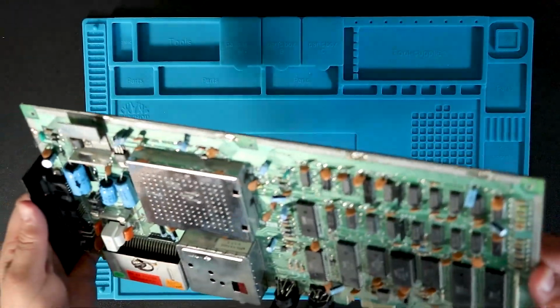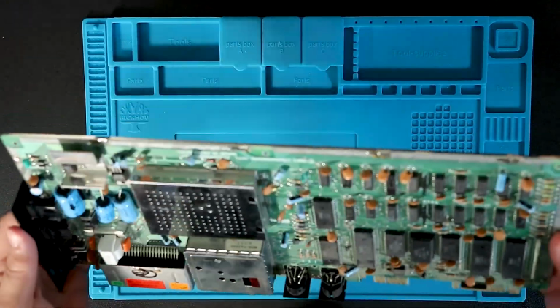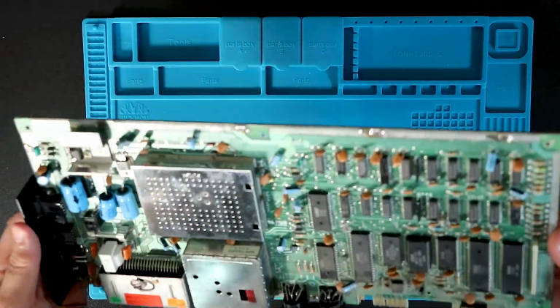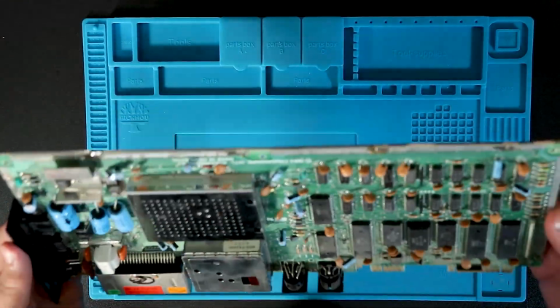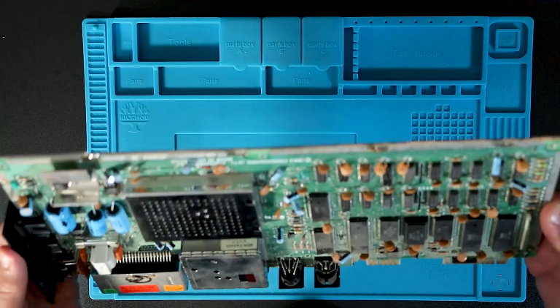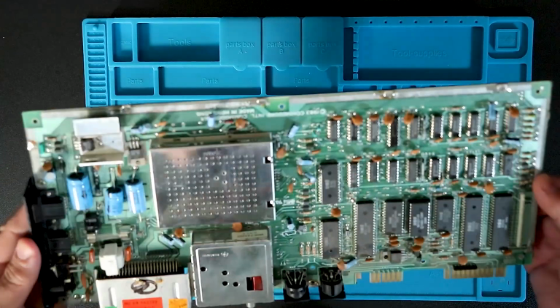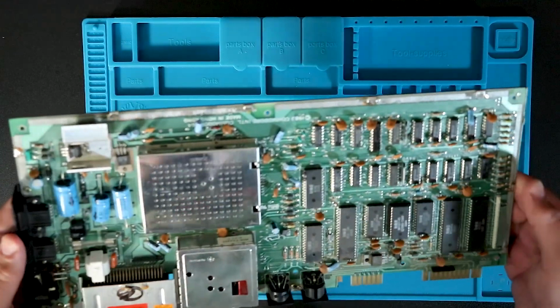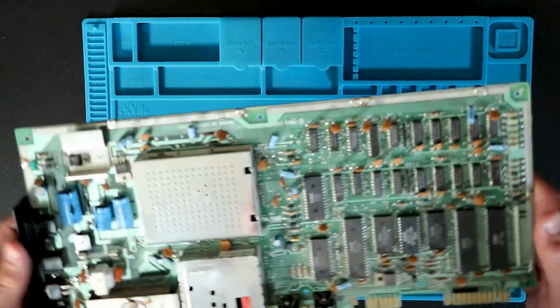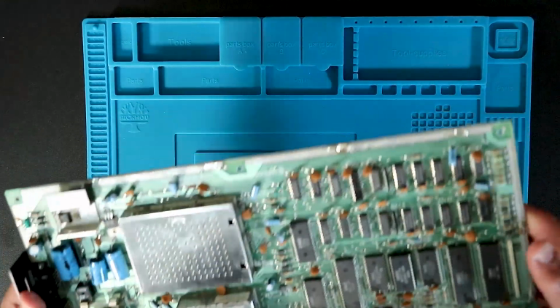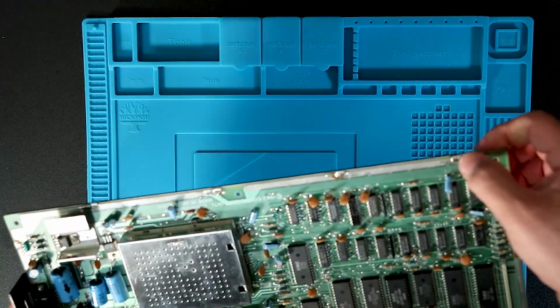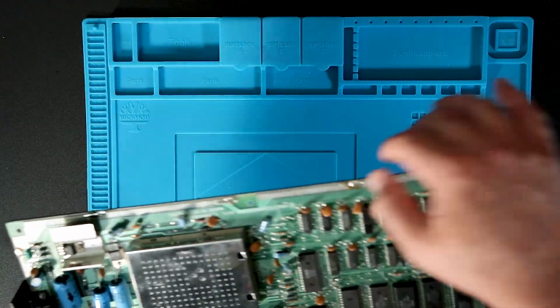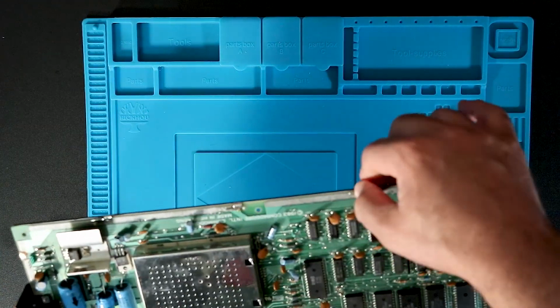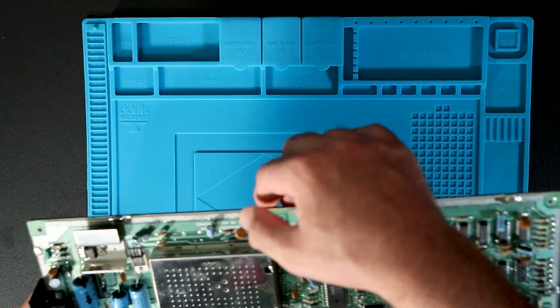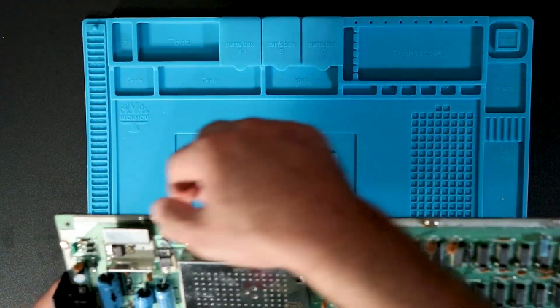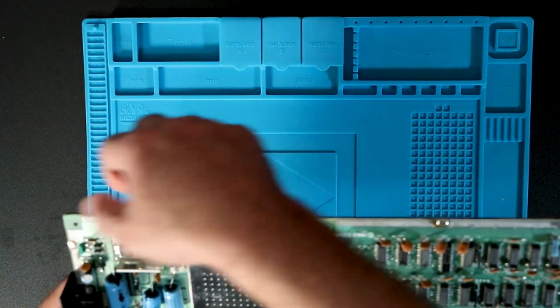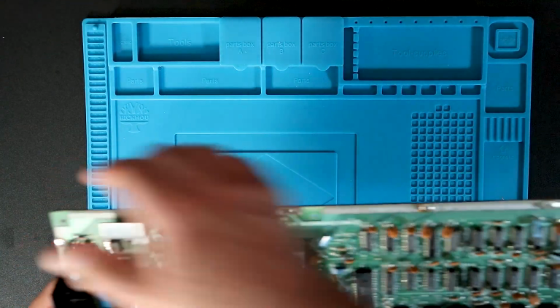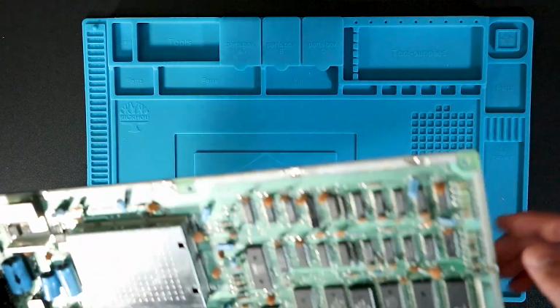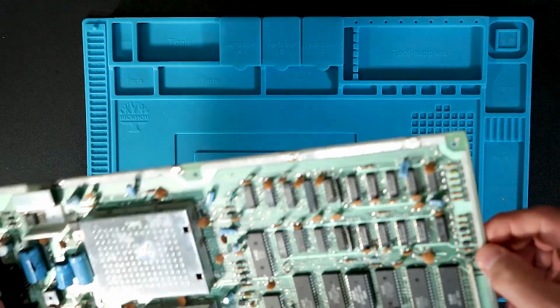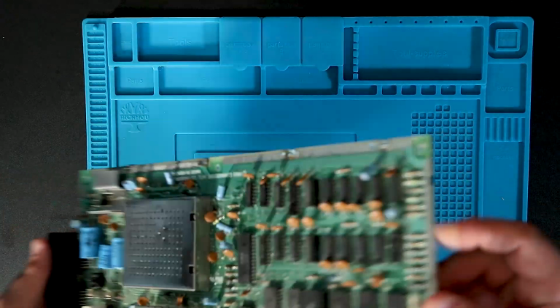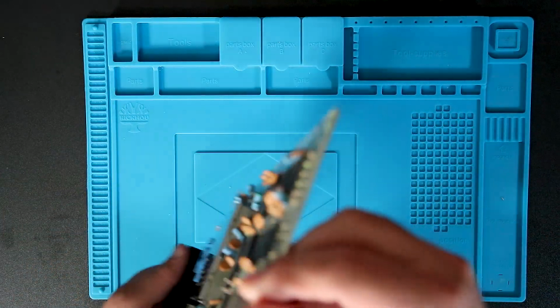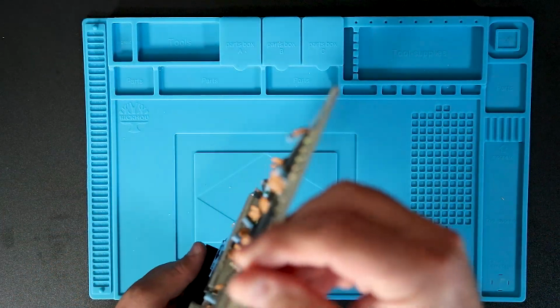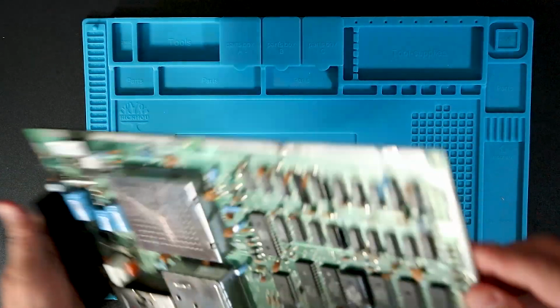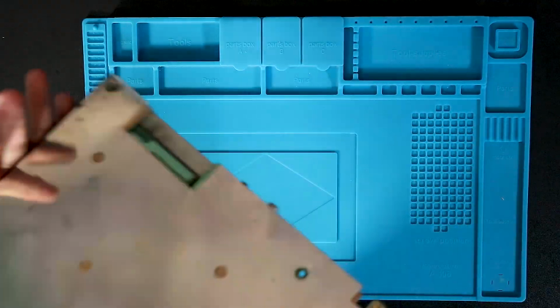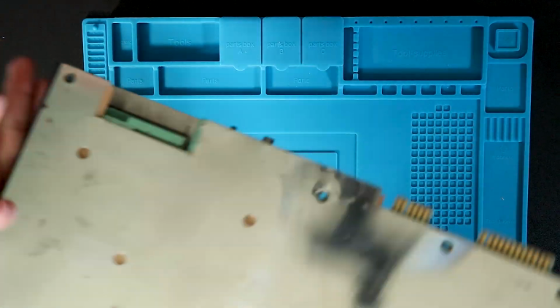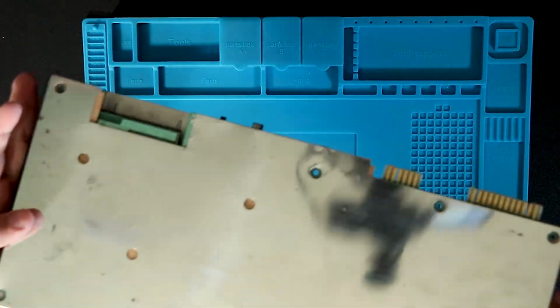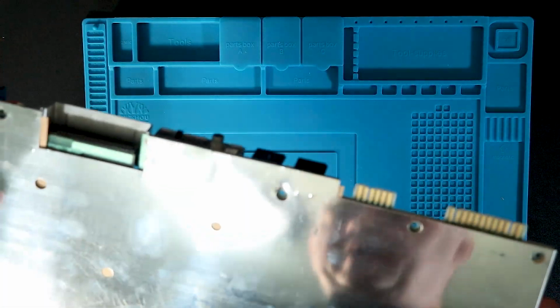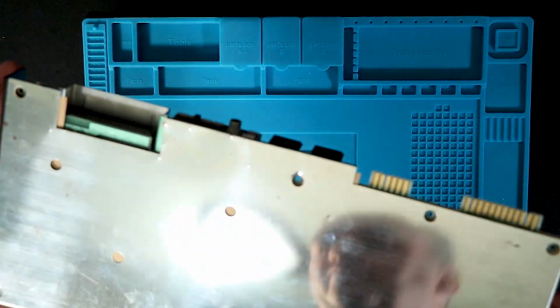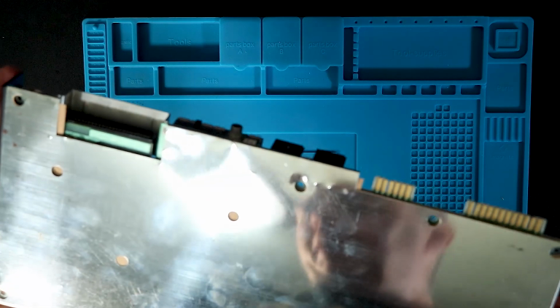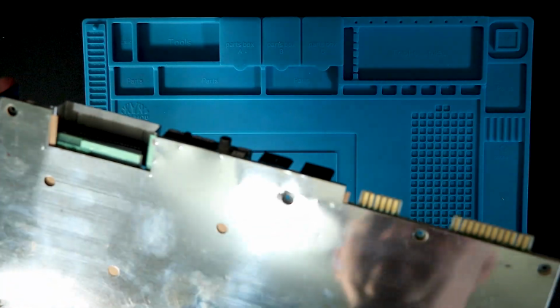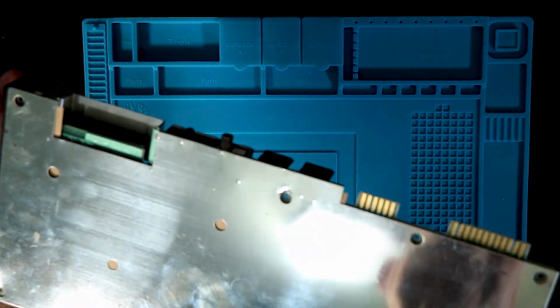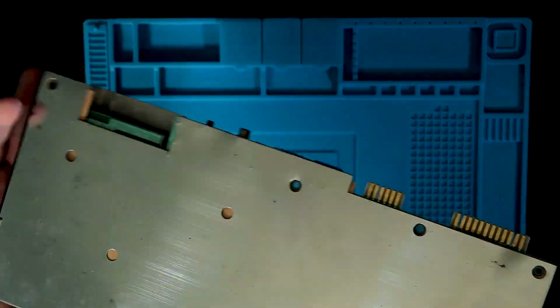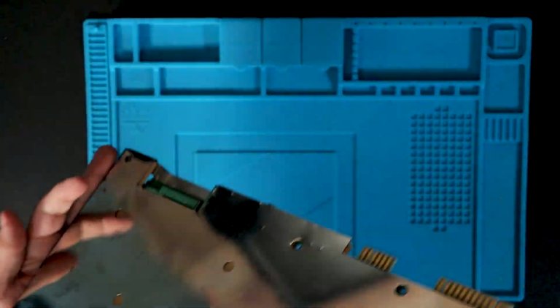All right, there's the main board. First thing we're going to have to do is unsolder all of these tabs for the RF shield on the bottom, and that's going to be a fun little job.